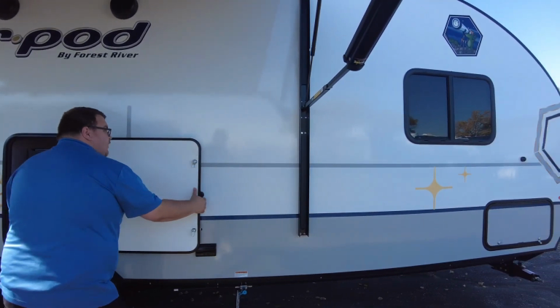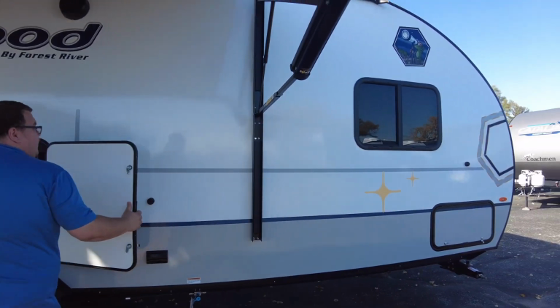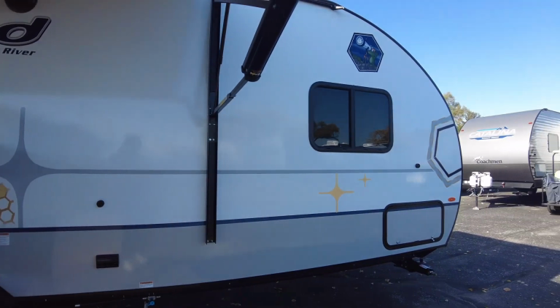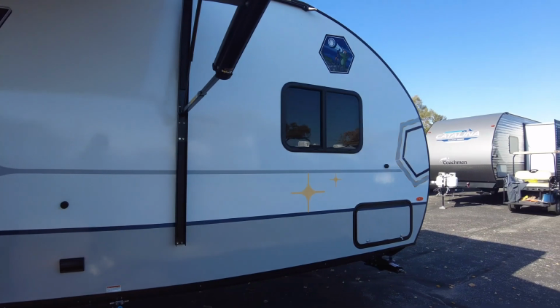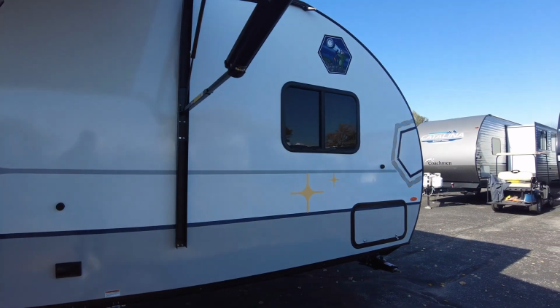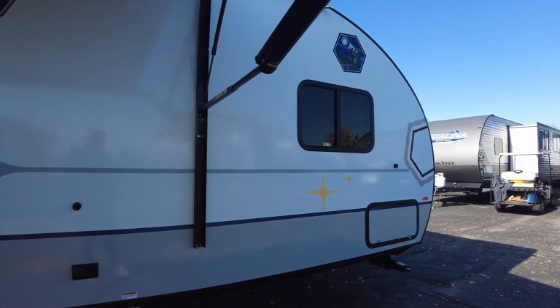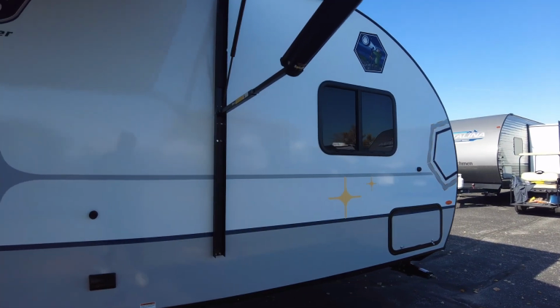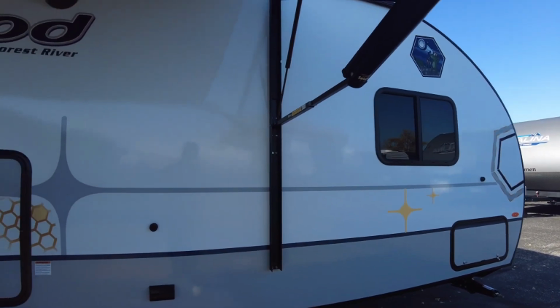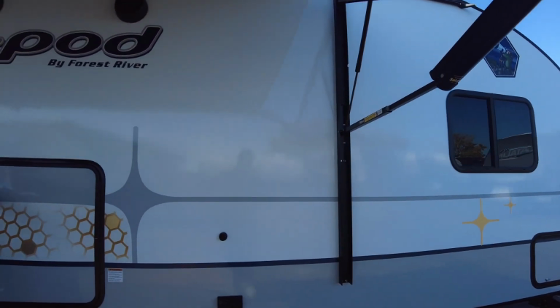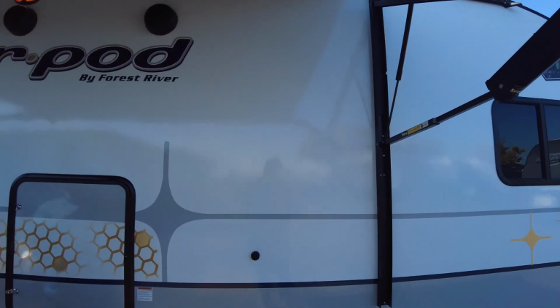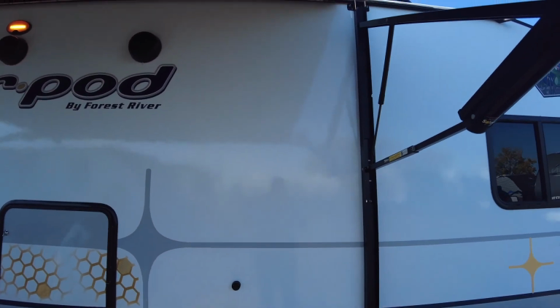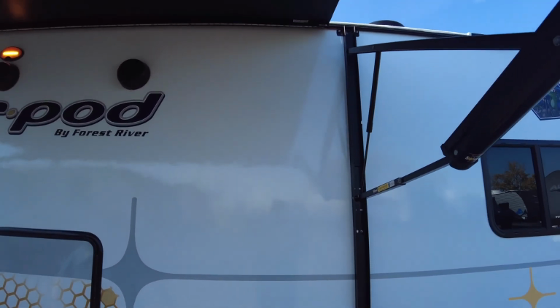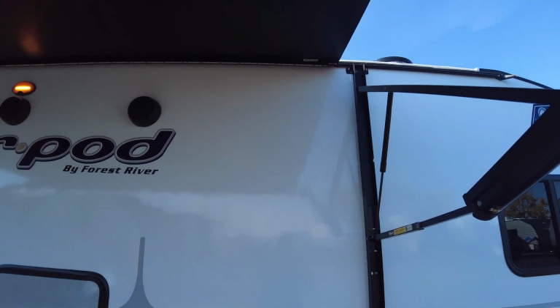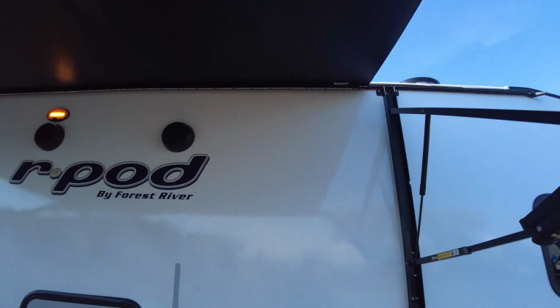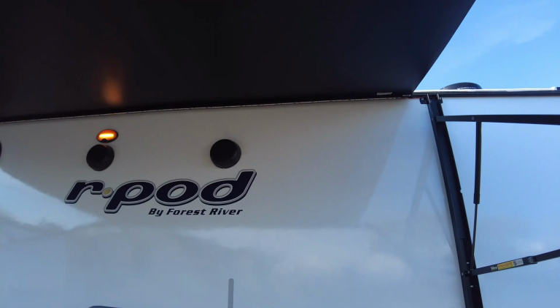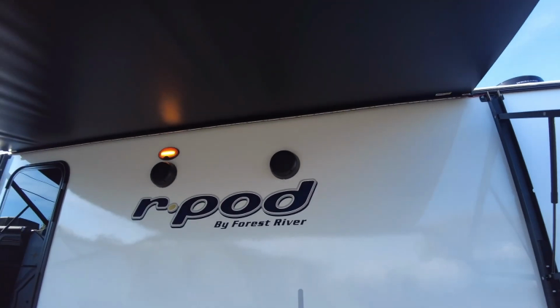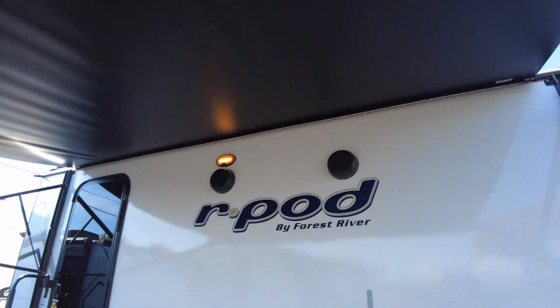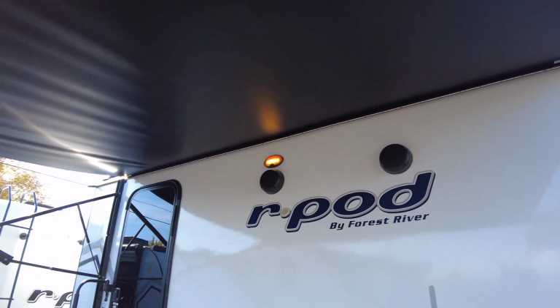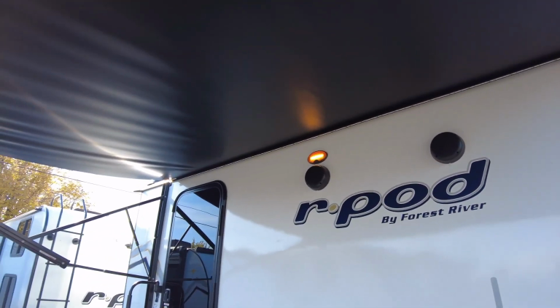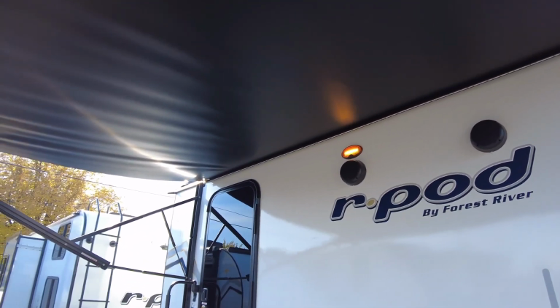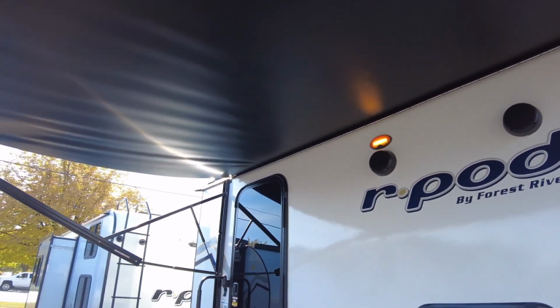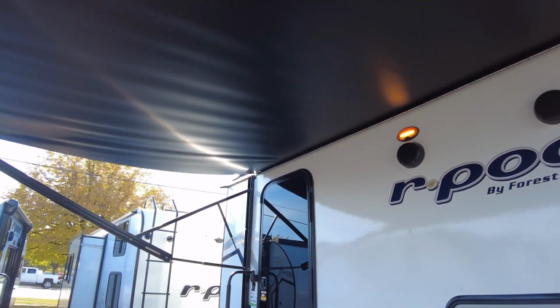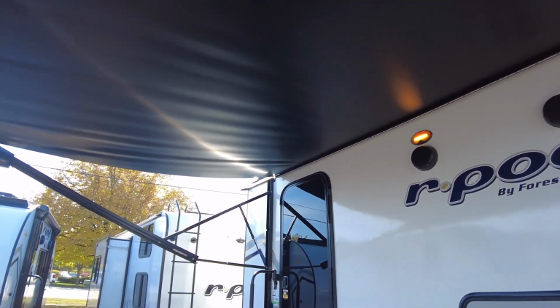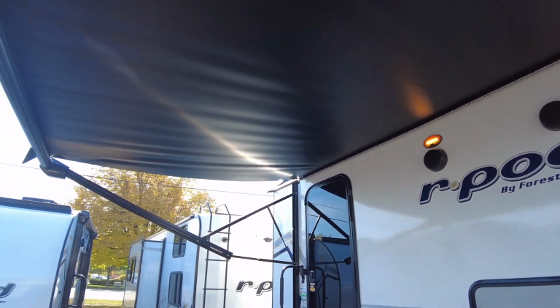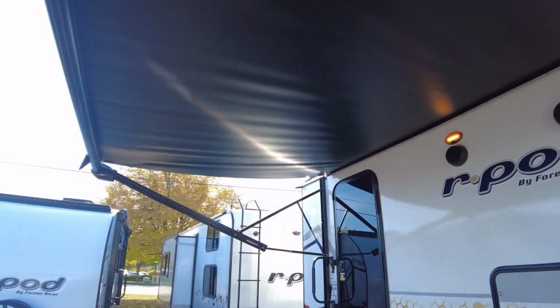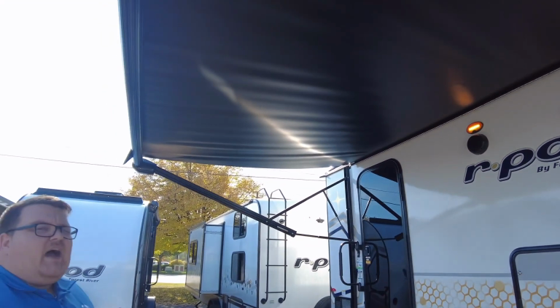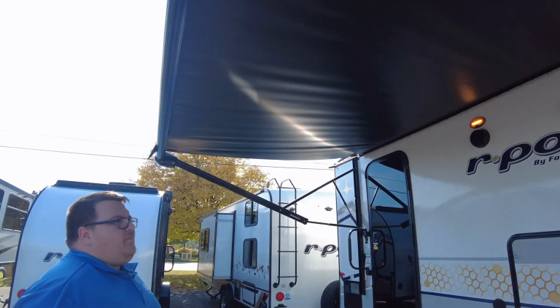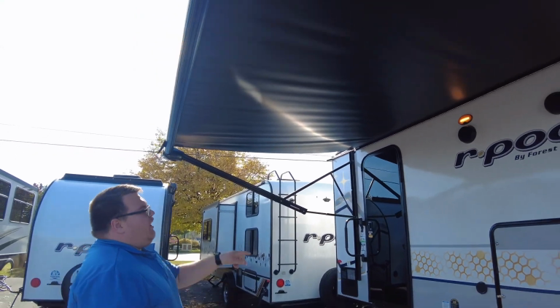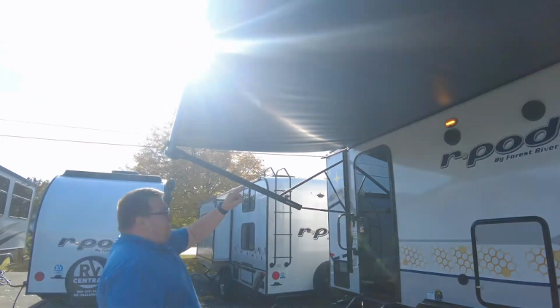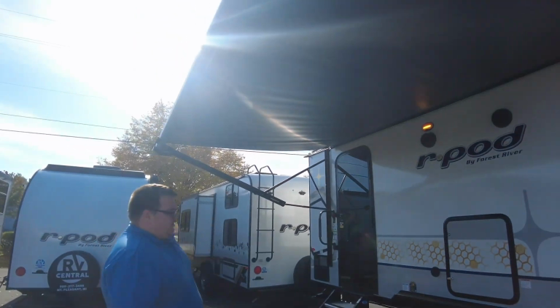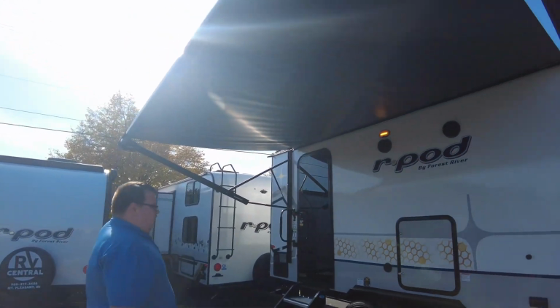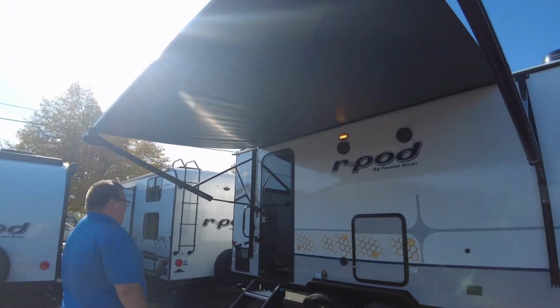Standing underneath the awning, it is a good length. Obviously the R-Pod is known for its round shape, but this is one of the larger awnings they offer. It is solid black on the top and the bottom, with LED lights underneath the awning as well.